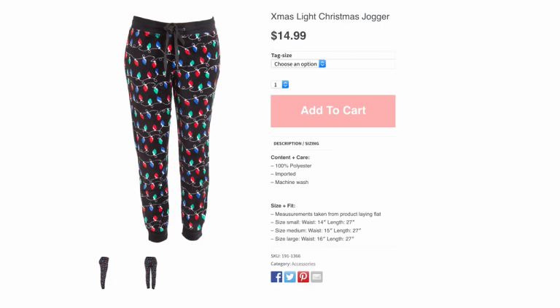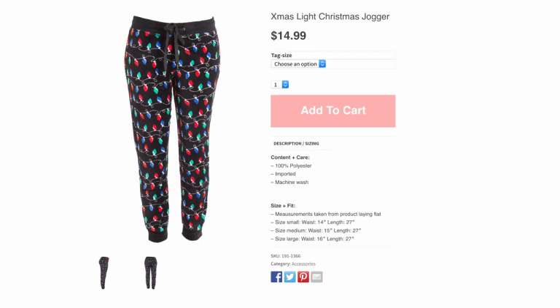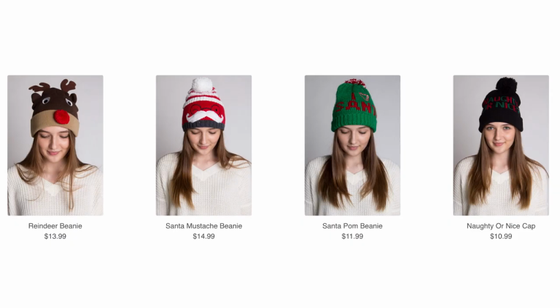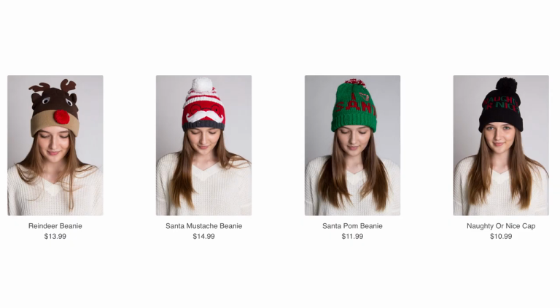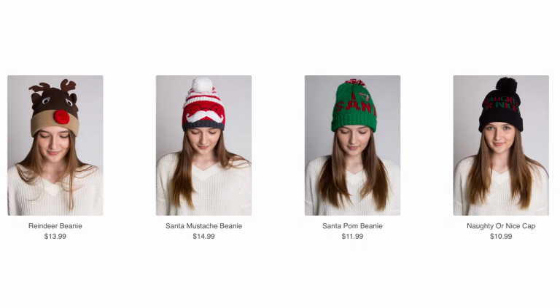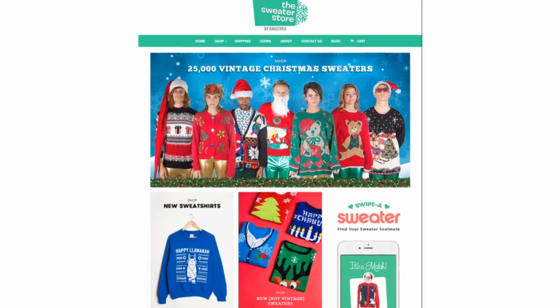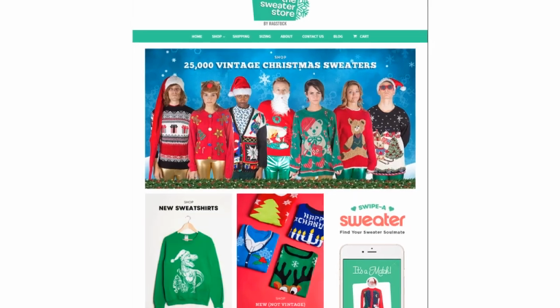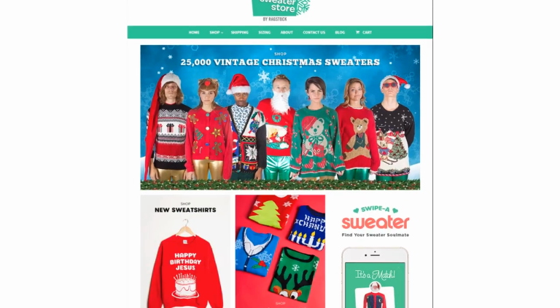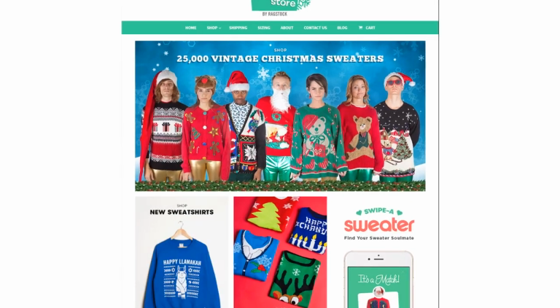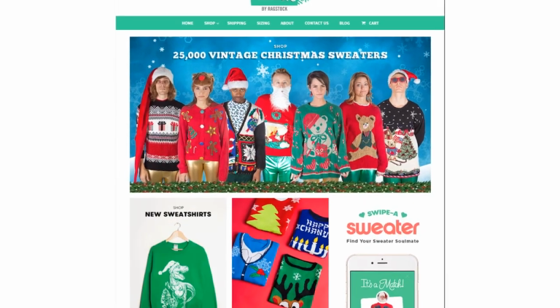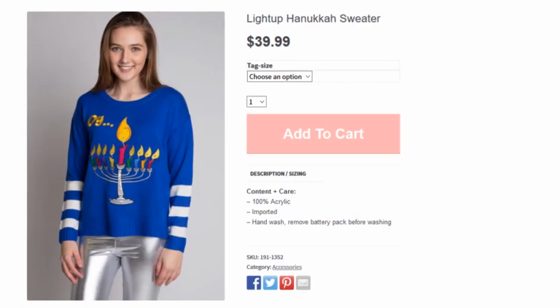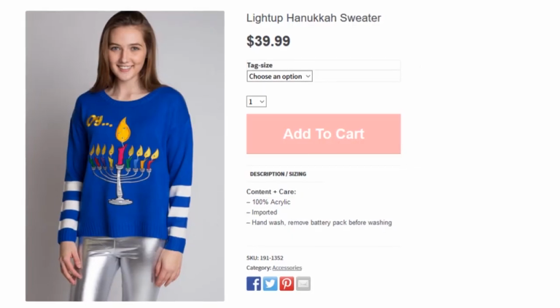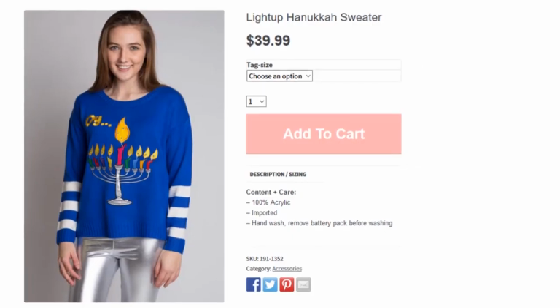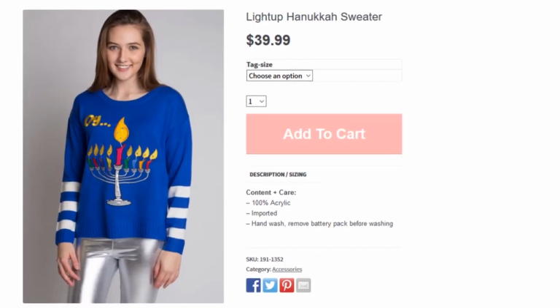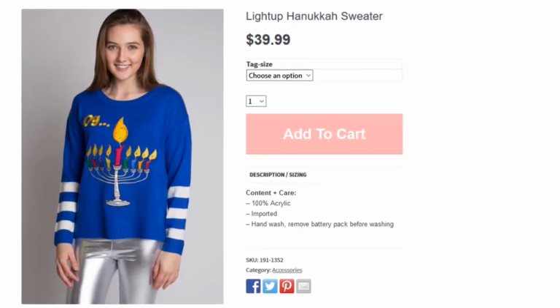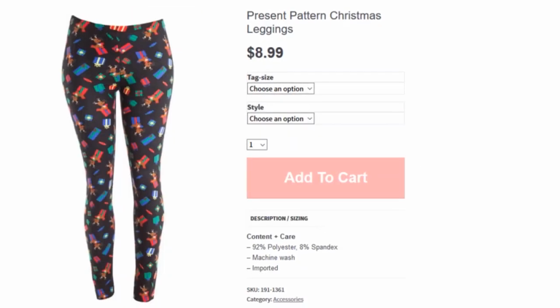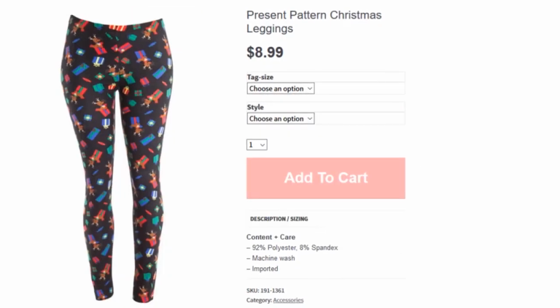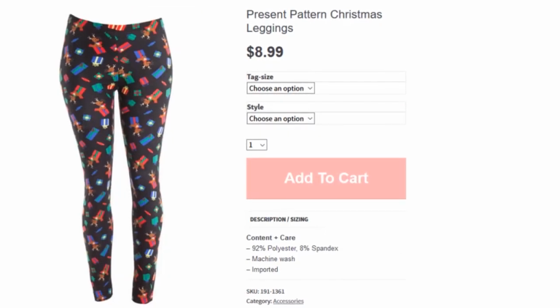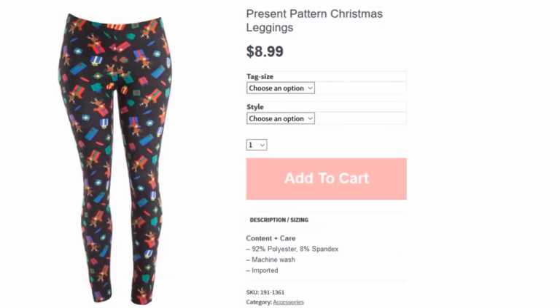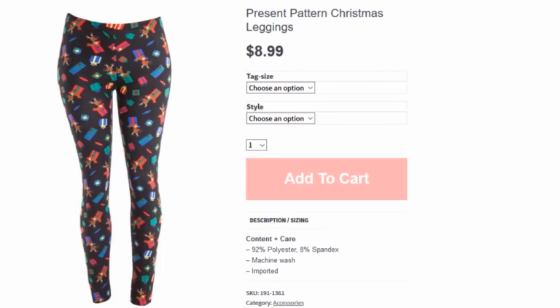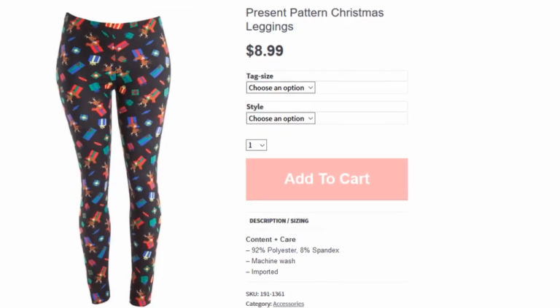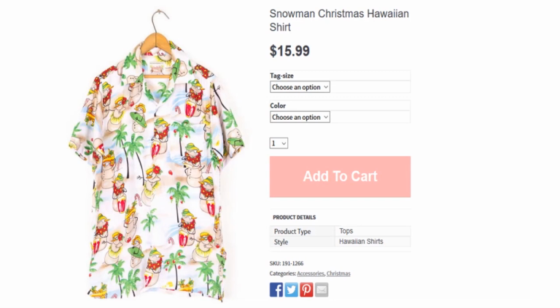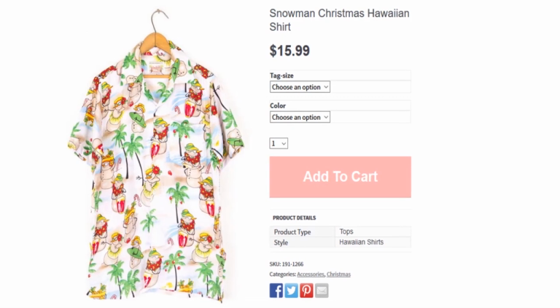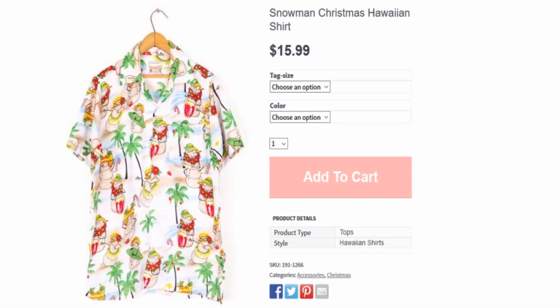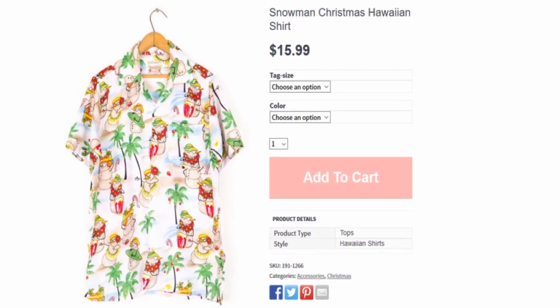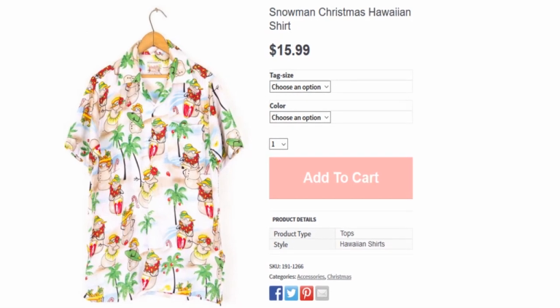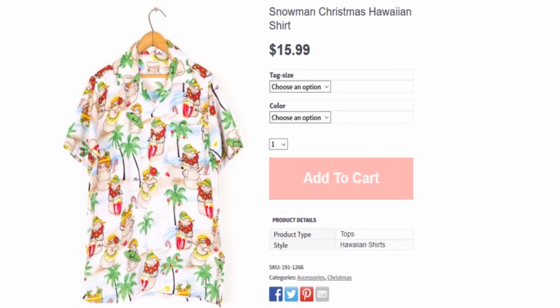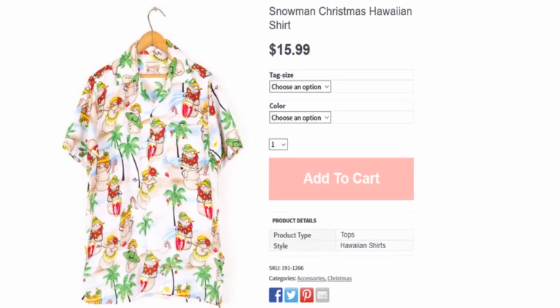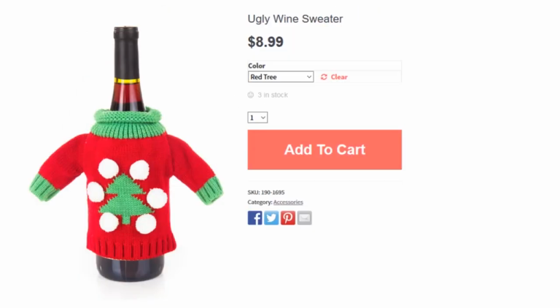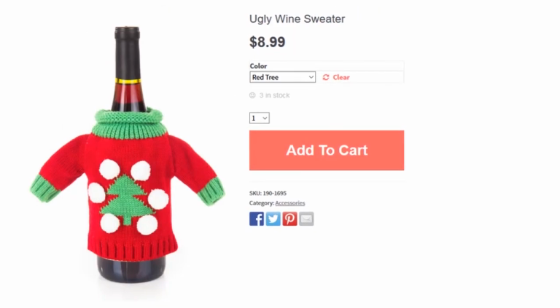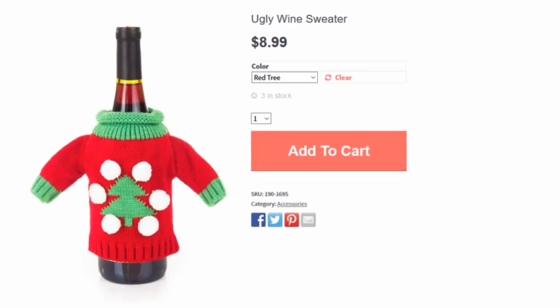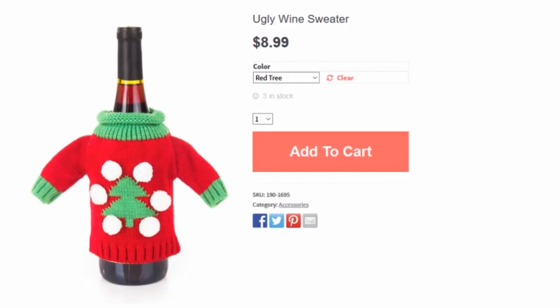joggers, and beanies from the sweater store, featuring everything from a light-up Hanukkah sweater and present-patterned leggings to a snowman Hawaiian shirt and even an ugly wine sweater.